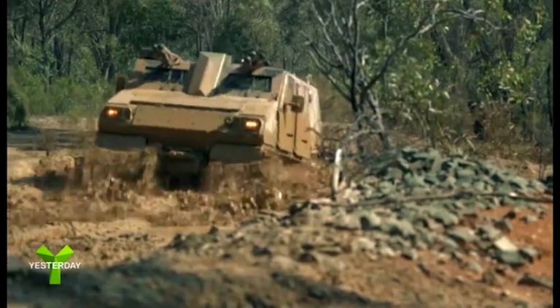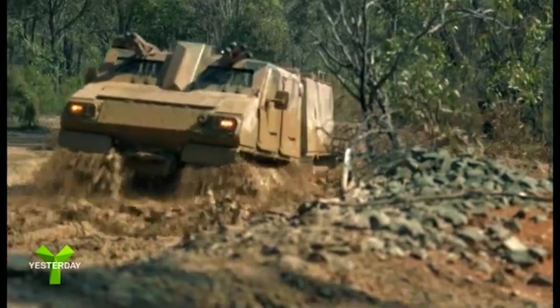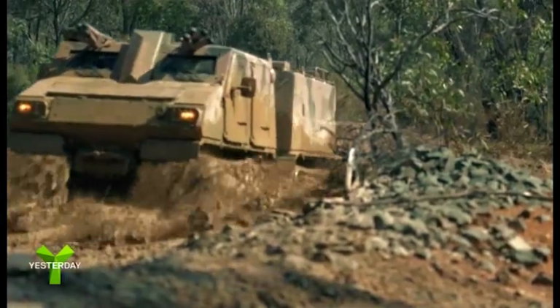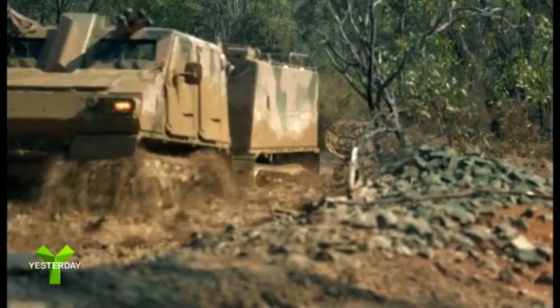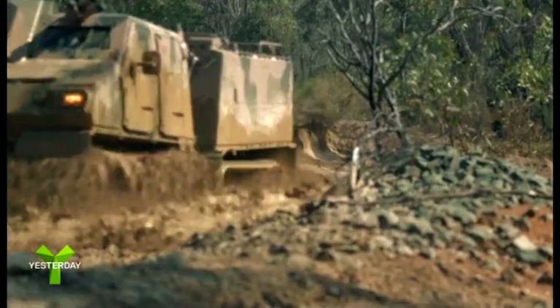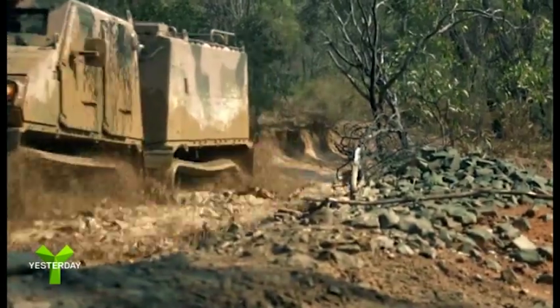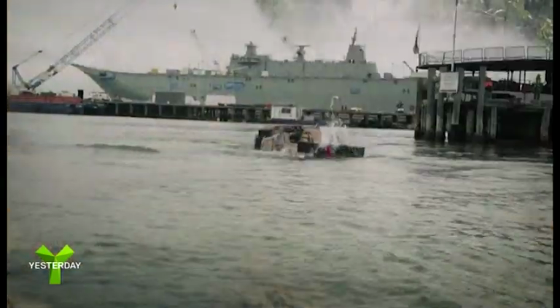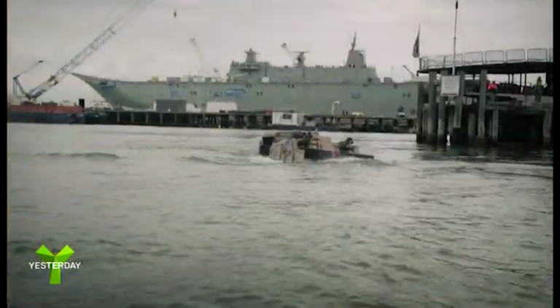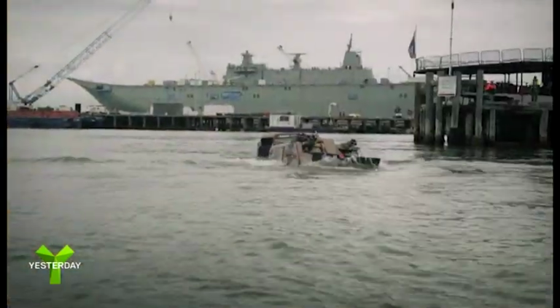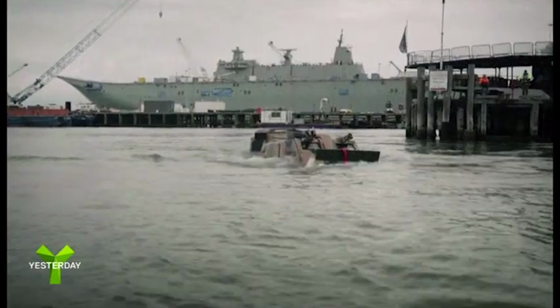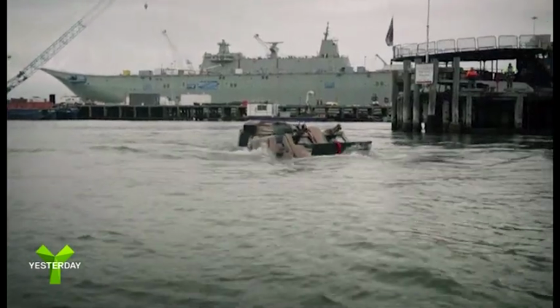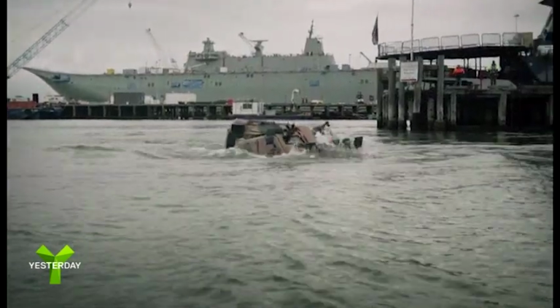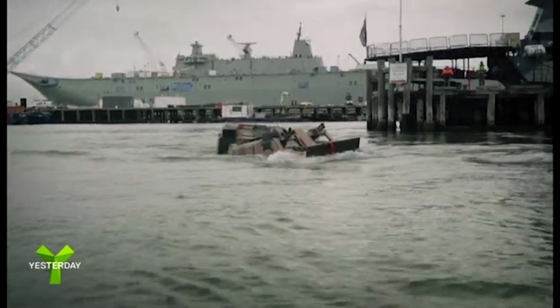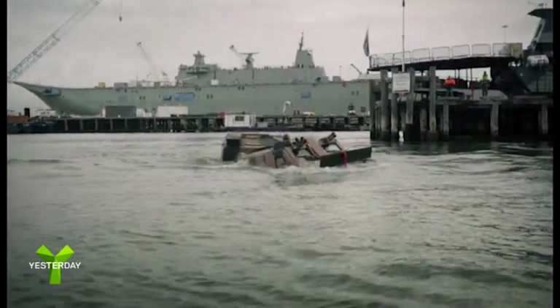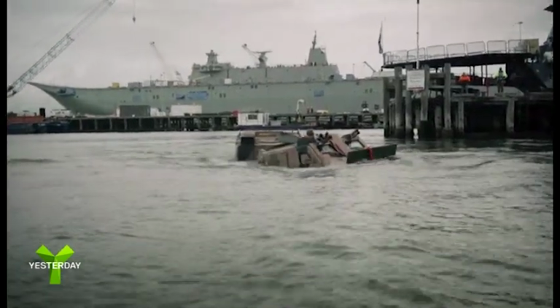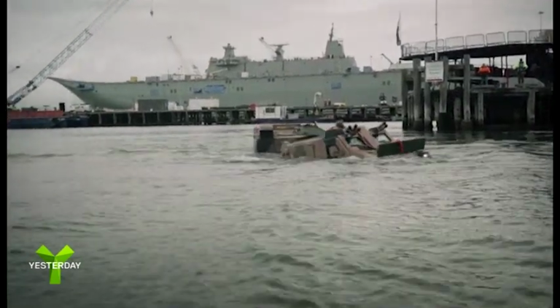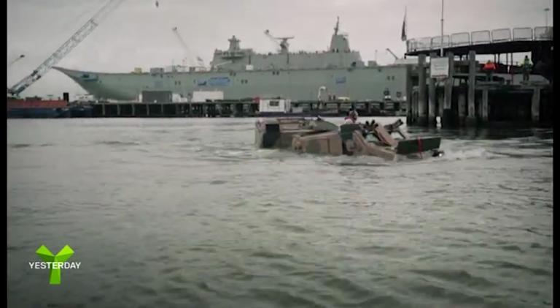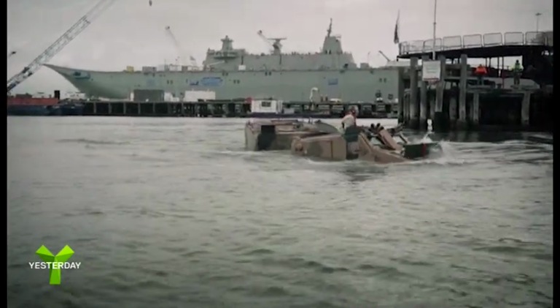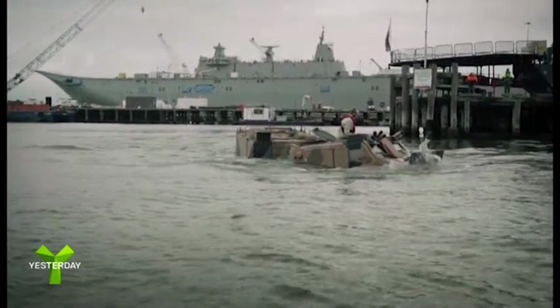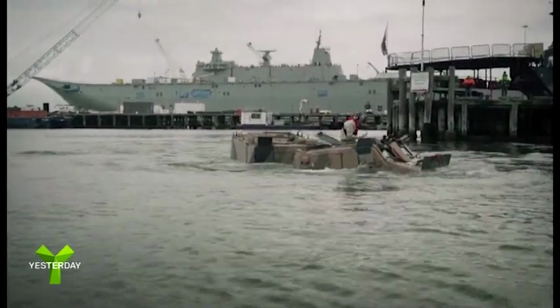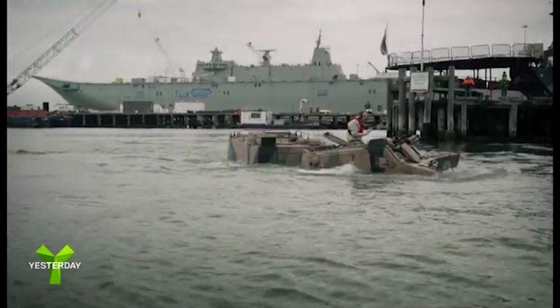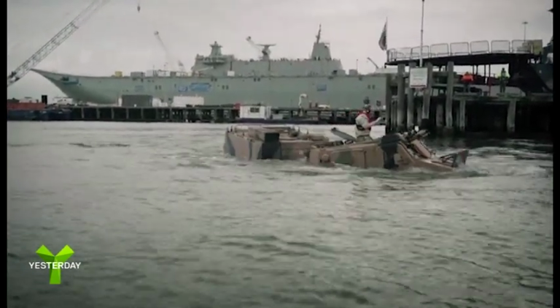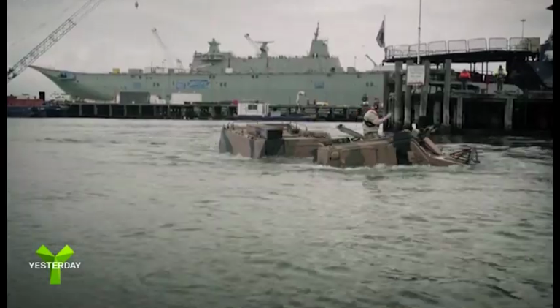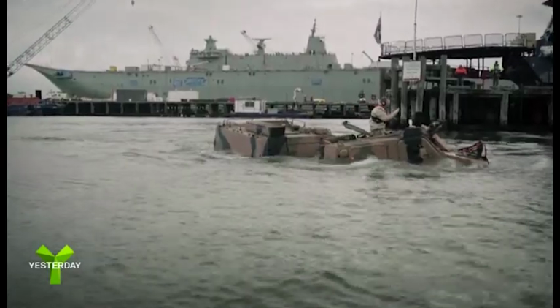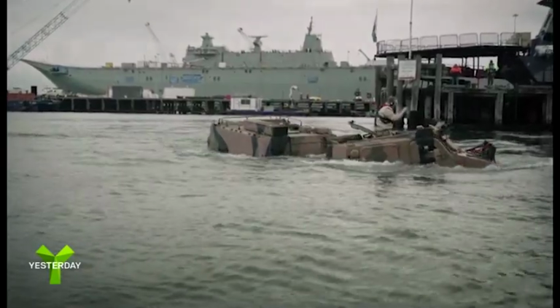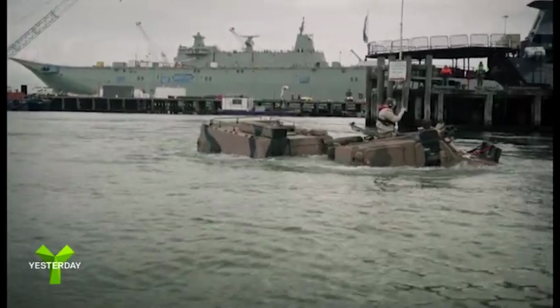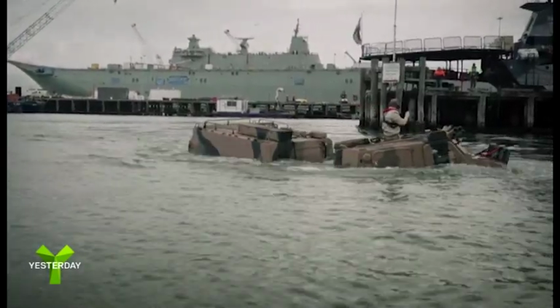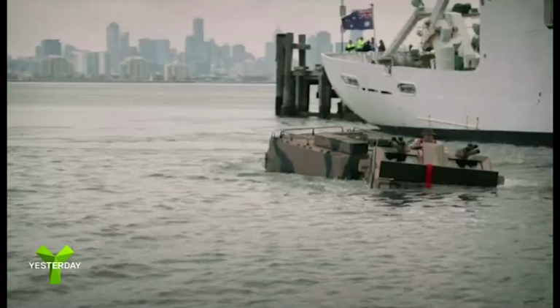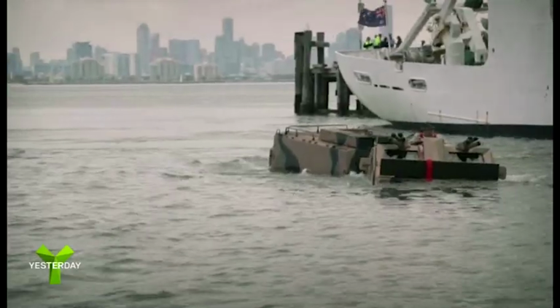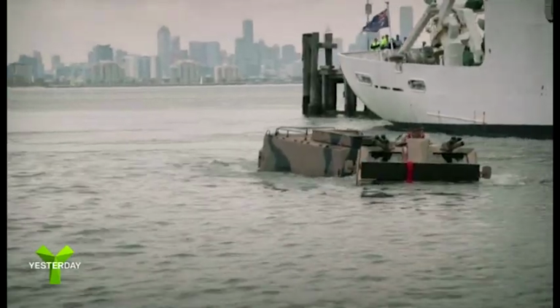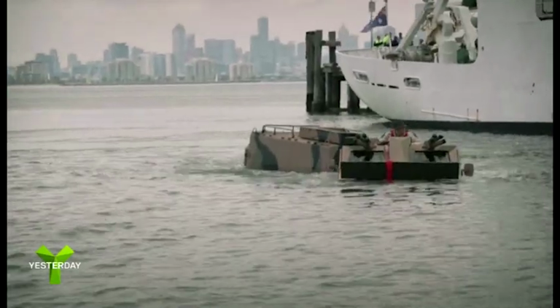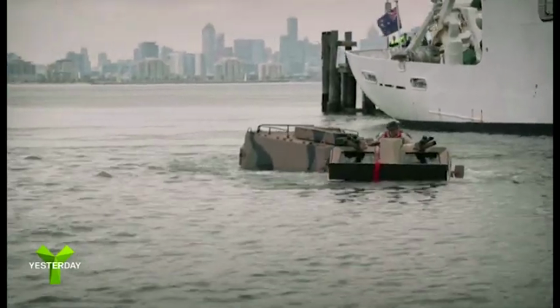It plunged into the deep water. The Viking's unique design allows this one-and-a-half-ton vehicle to glide through the water instead of sinking like a stone.